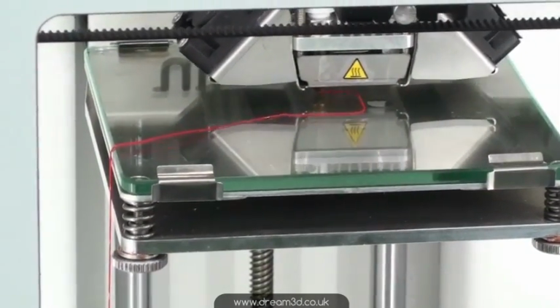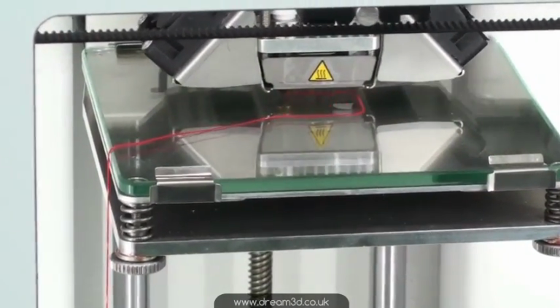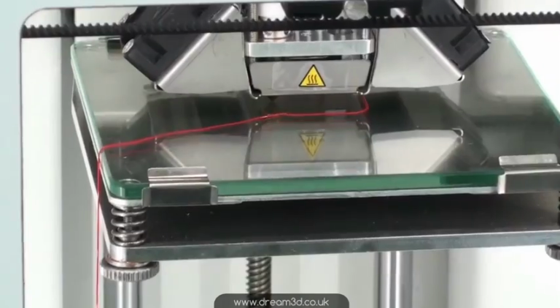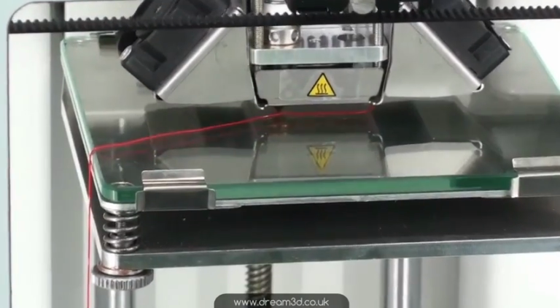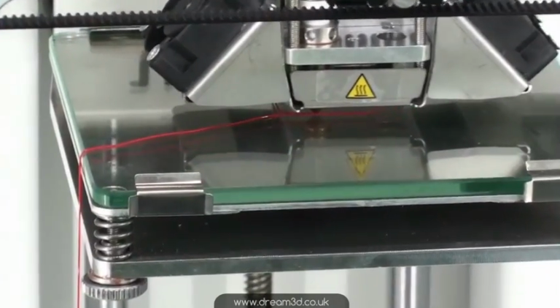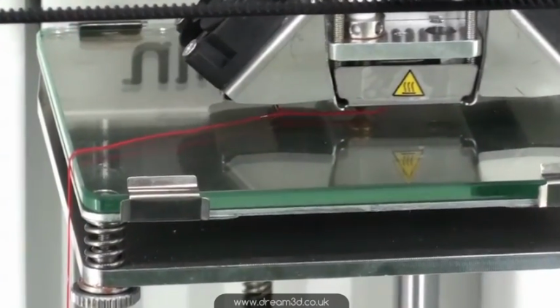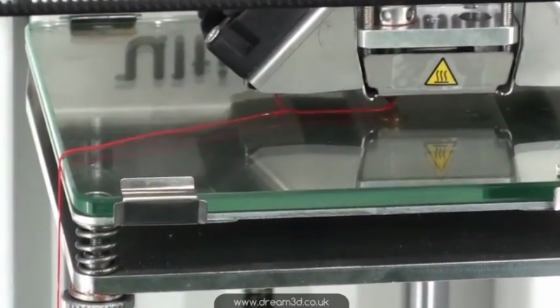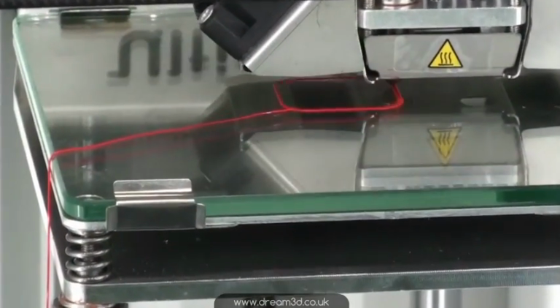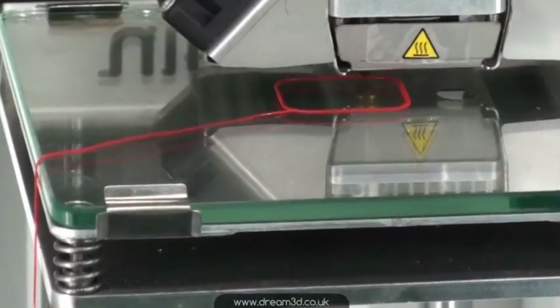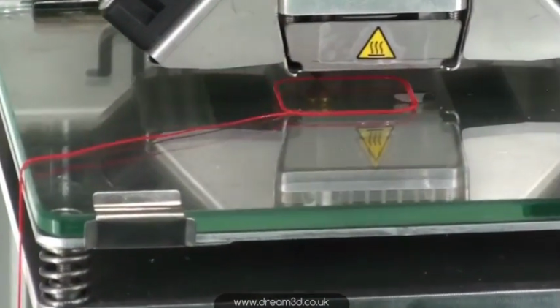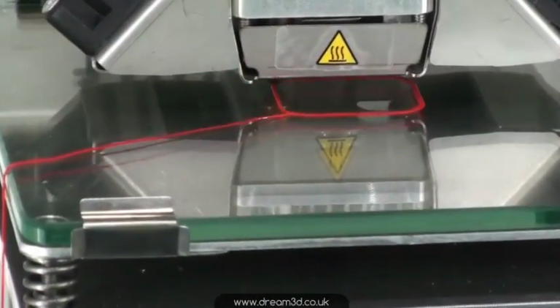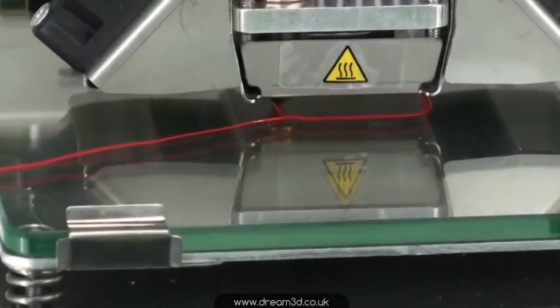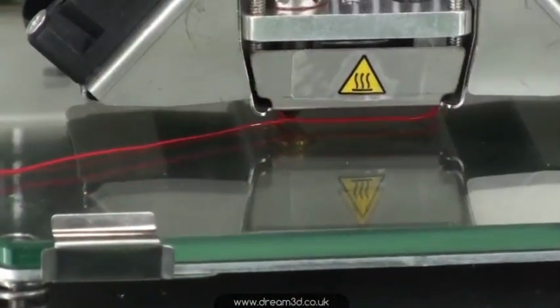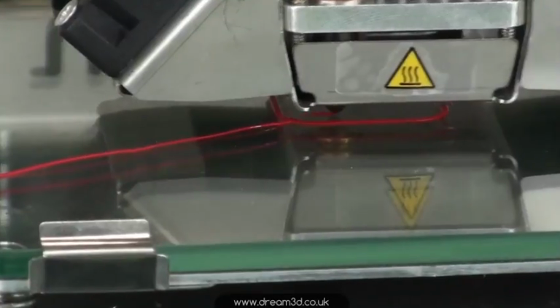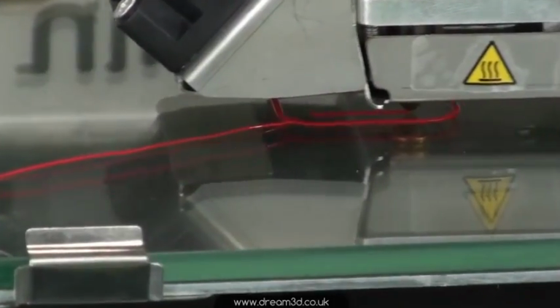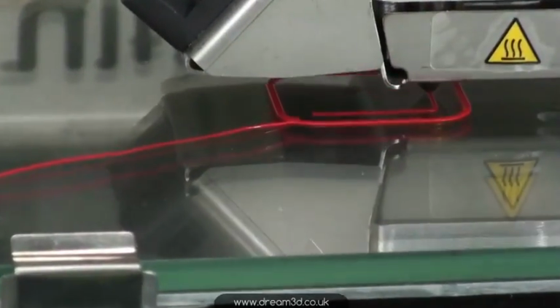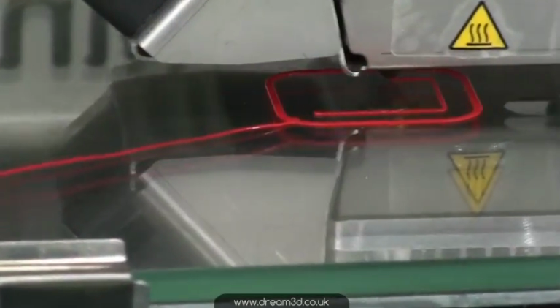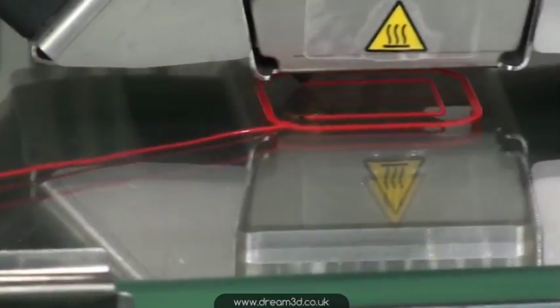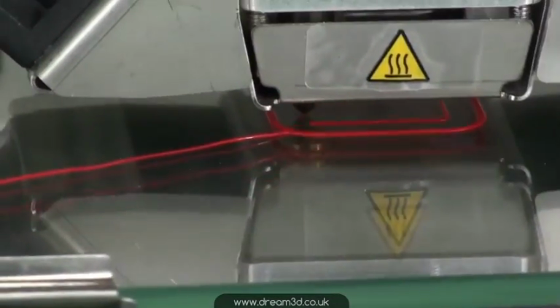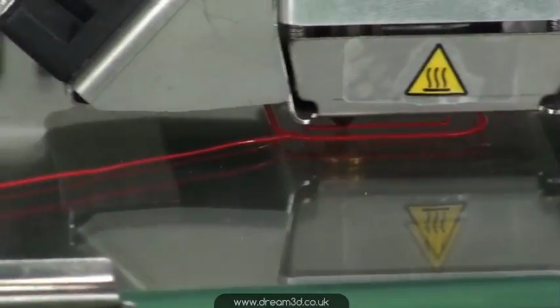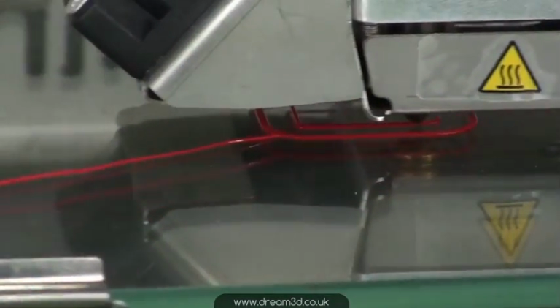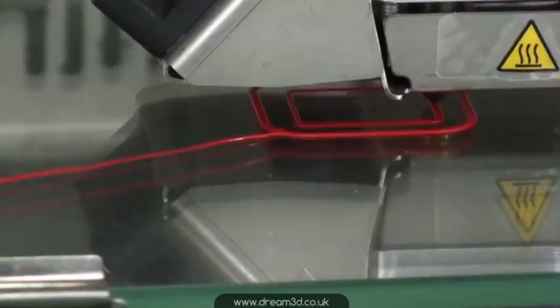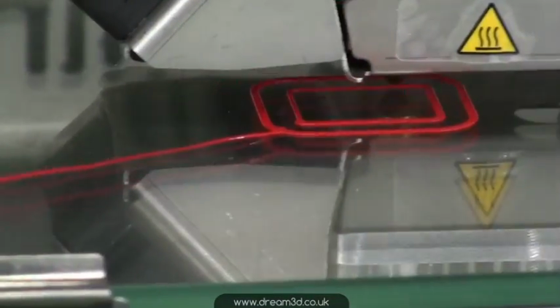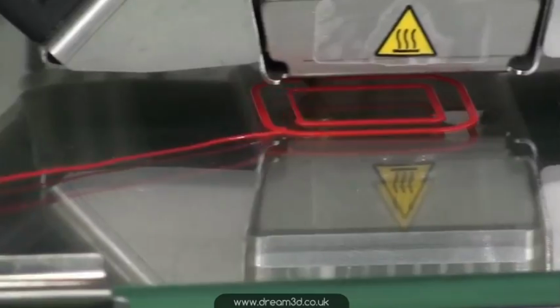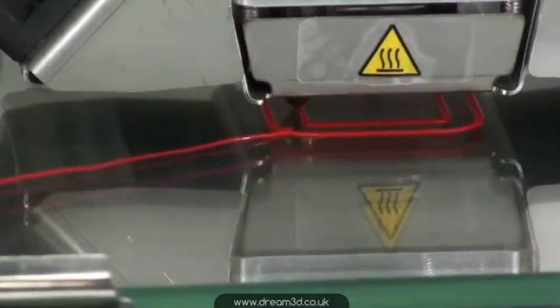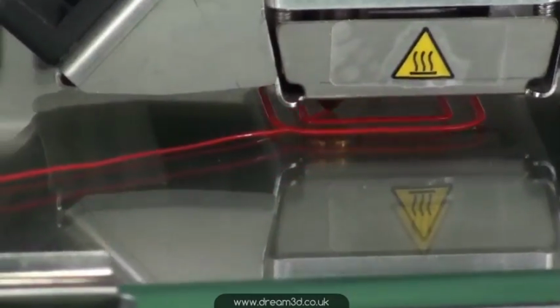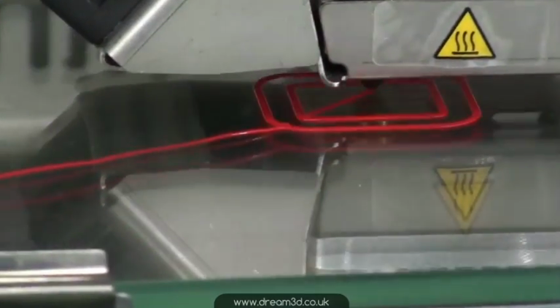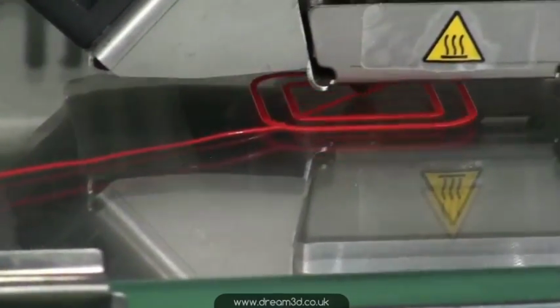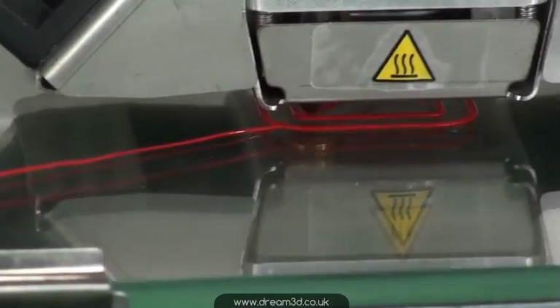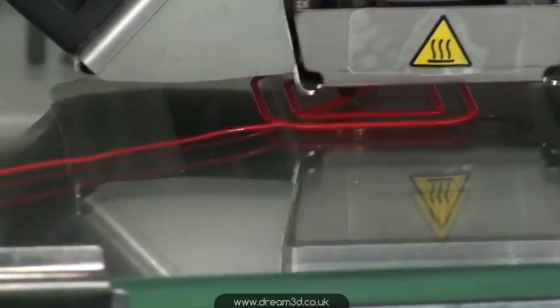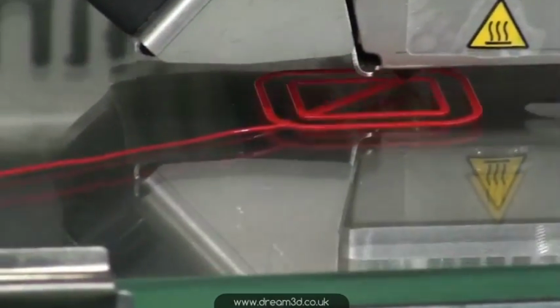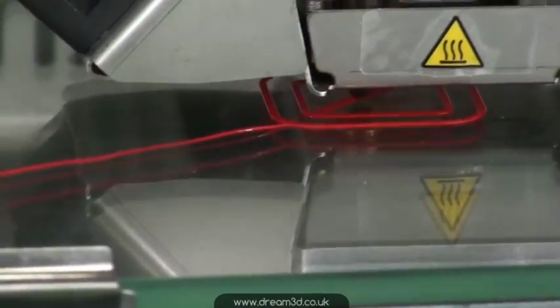As with the standard Ultimaker 2, you have a glass bed, and the only difference is this one's not heated. It's not really necessary with prints this size though, and the build space is 12 centimetres by 12 centimetres by 11.5 centimetres.